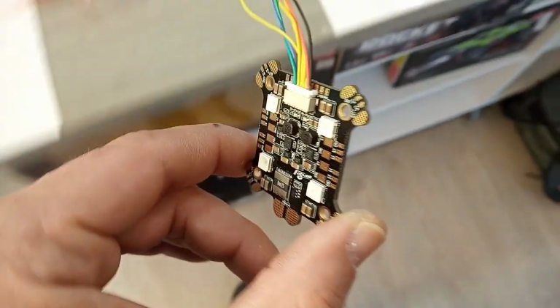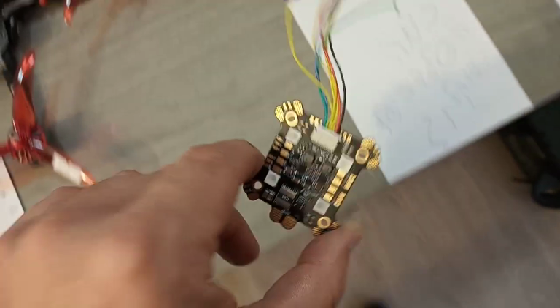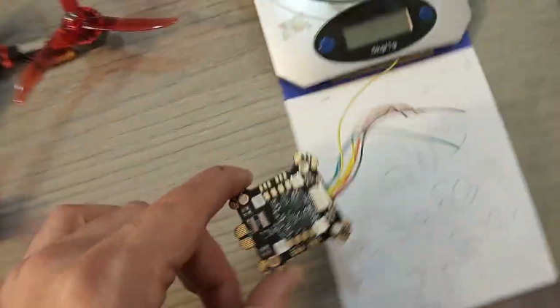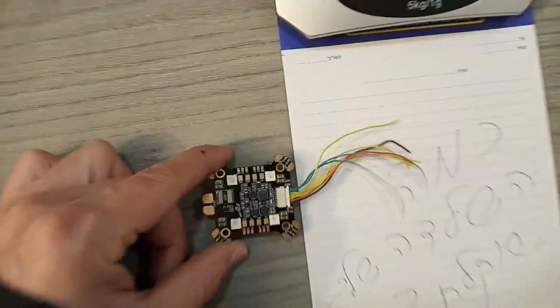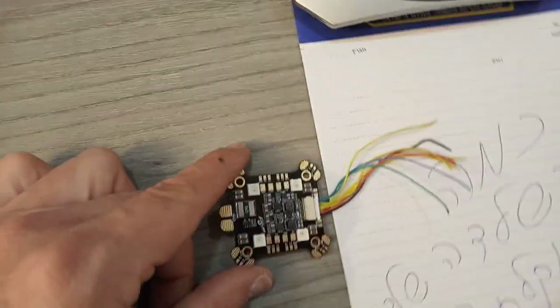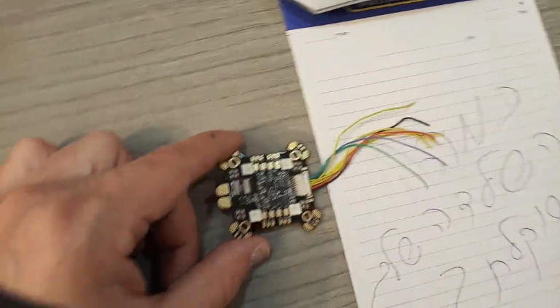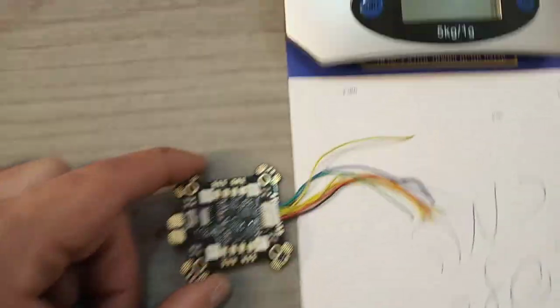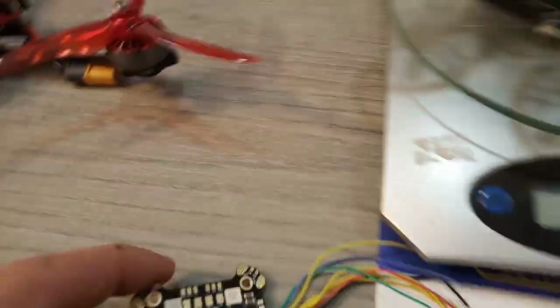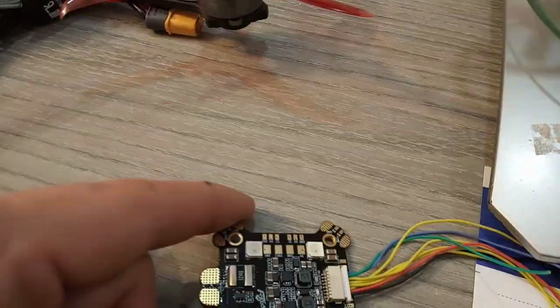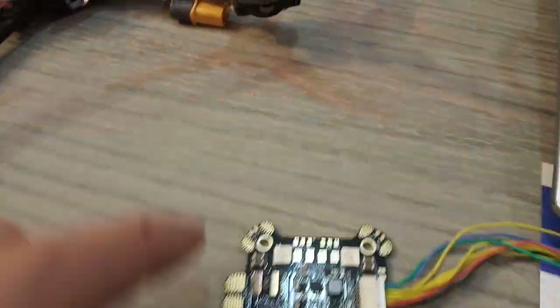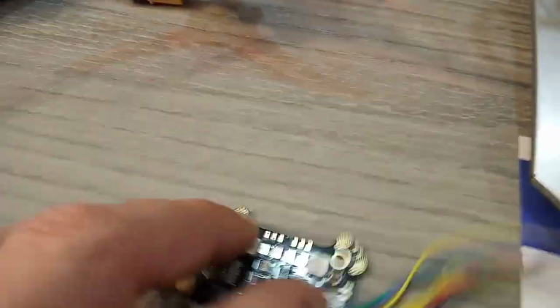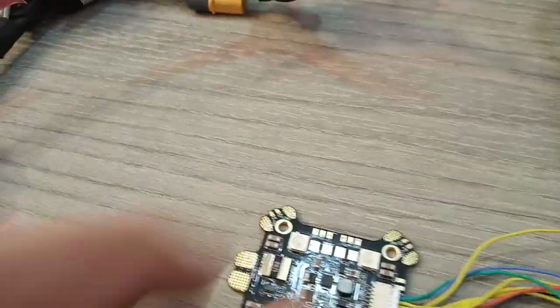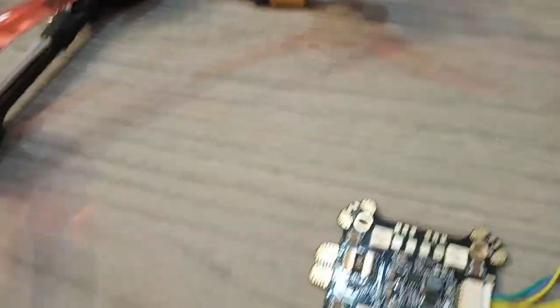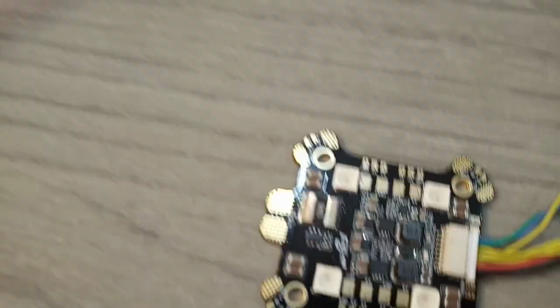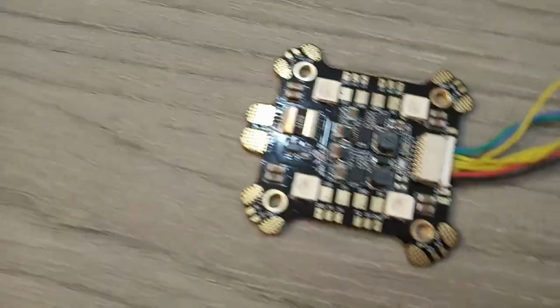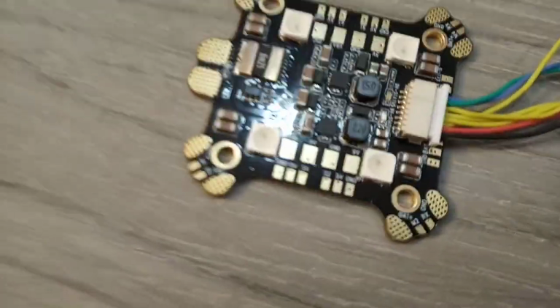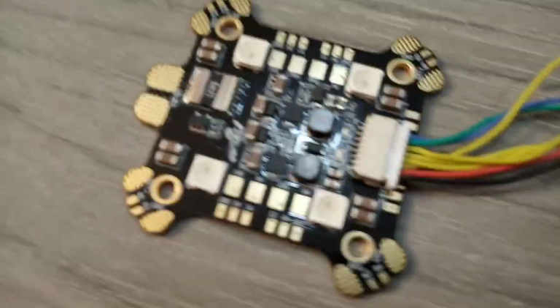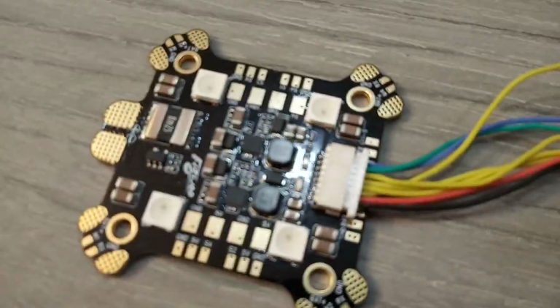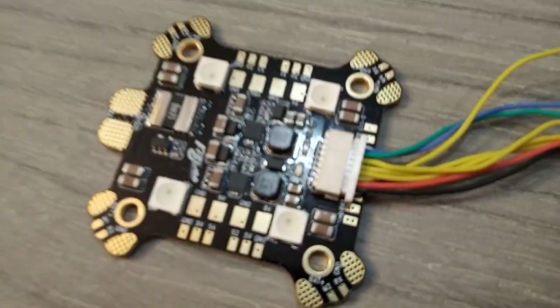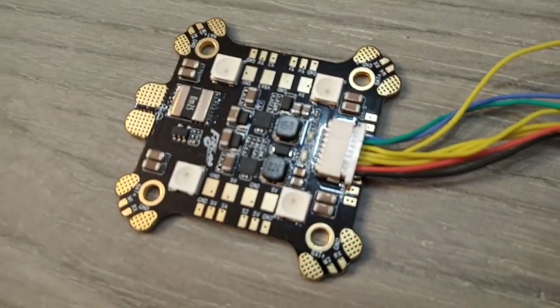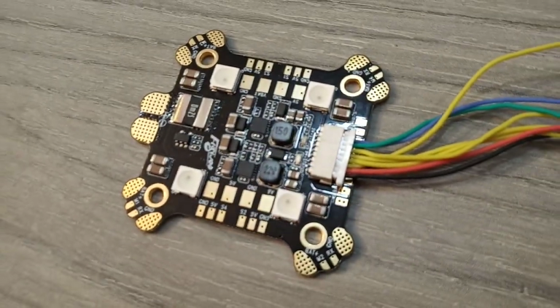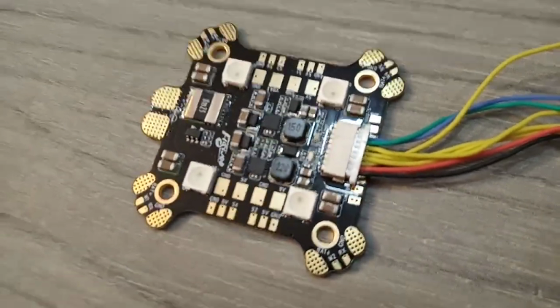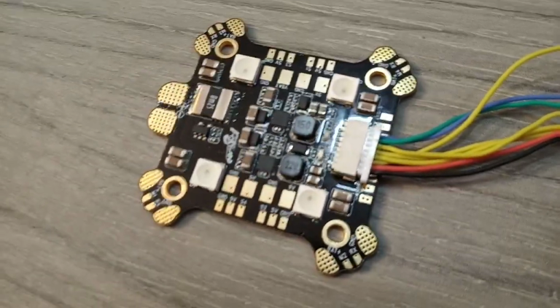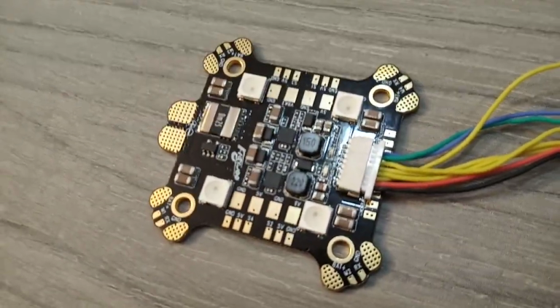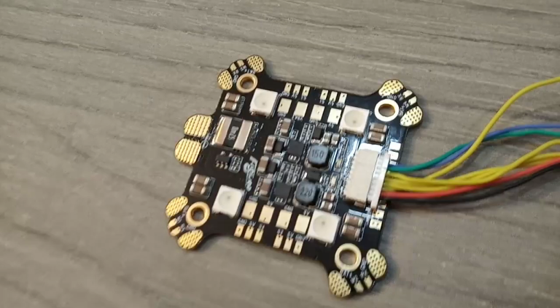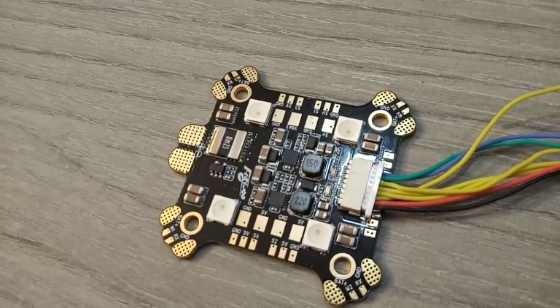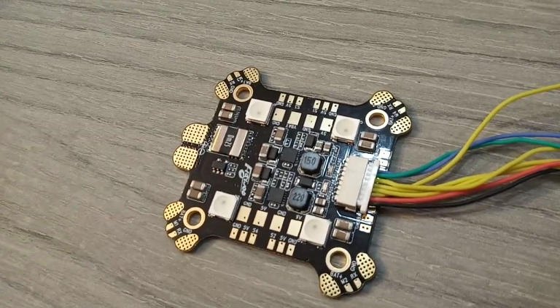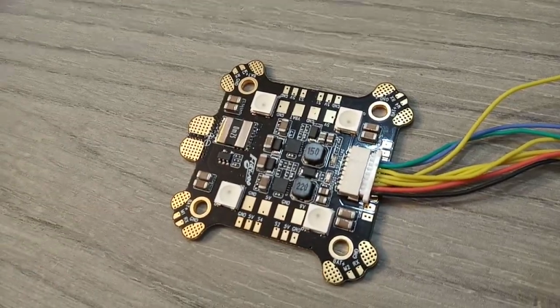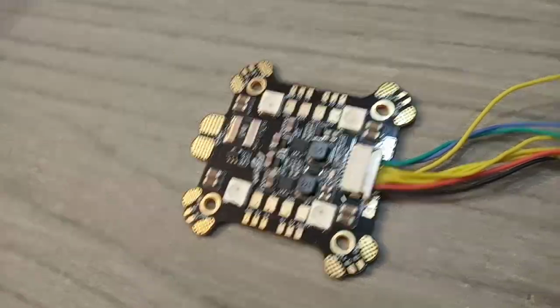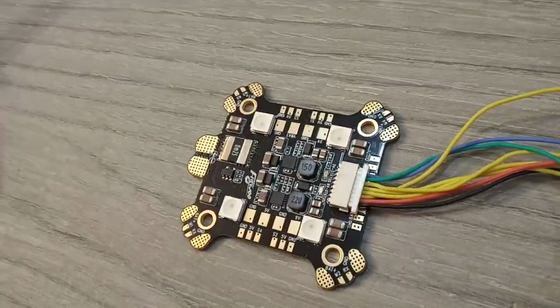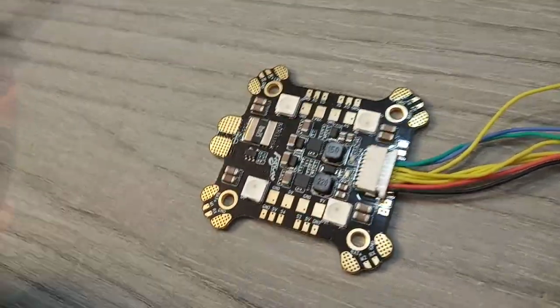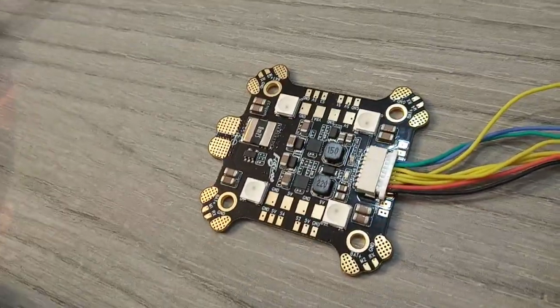I want to show you that. It comes with this wire. Now all the outputs are over here. Let me focus for one second. Okay, now I want you to see what's so special about this PDB.